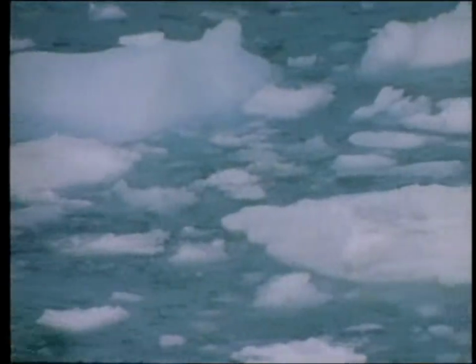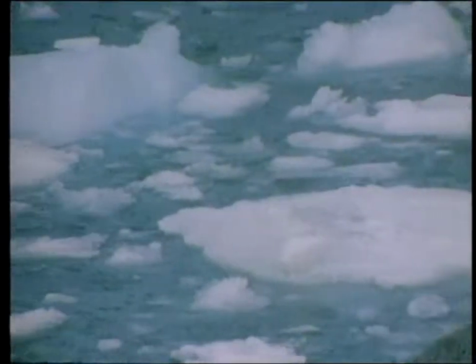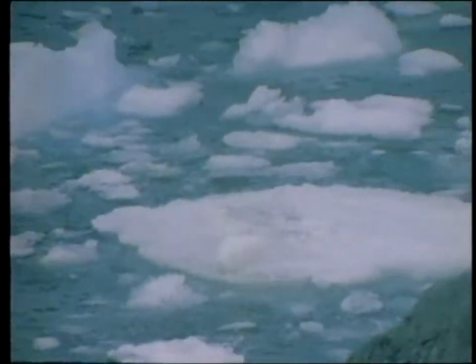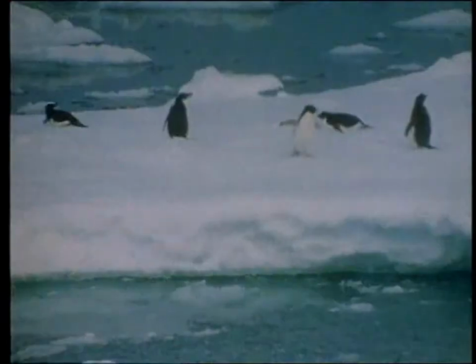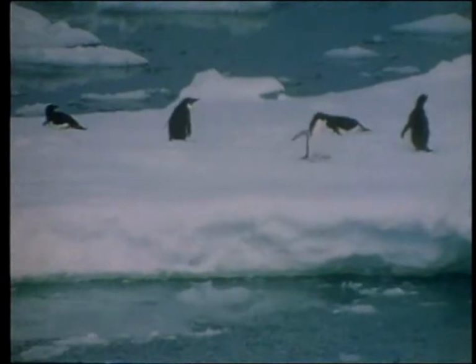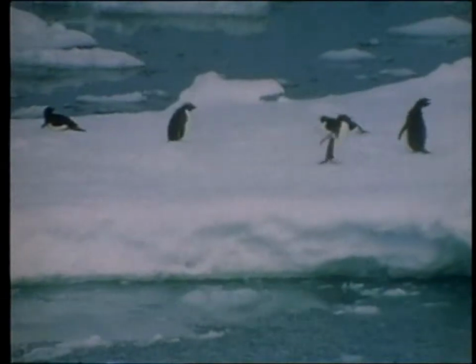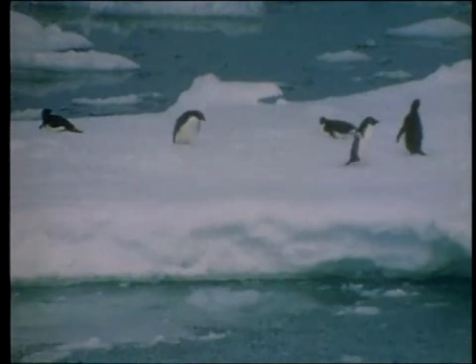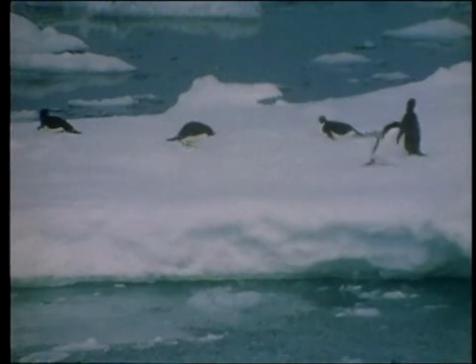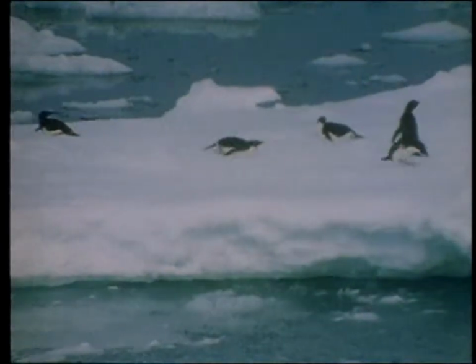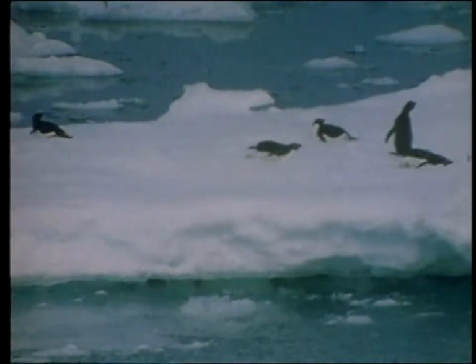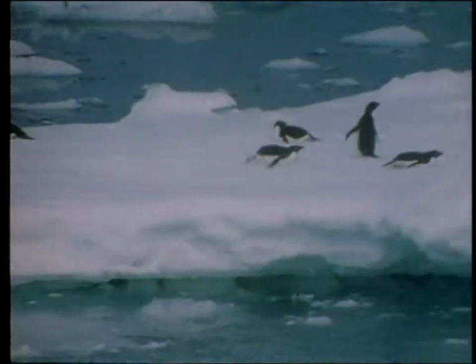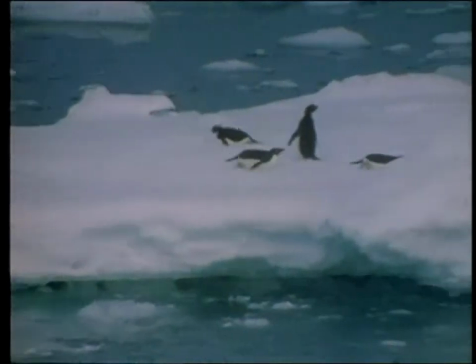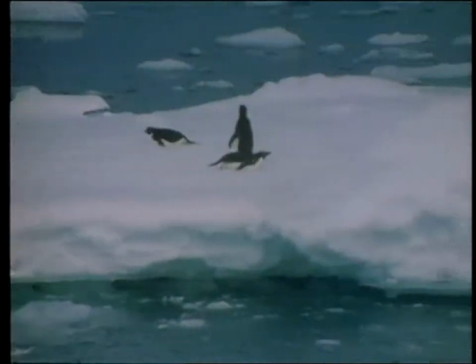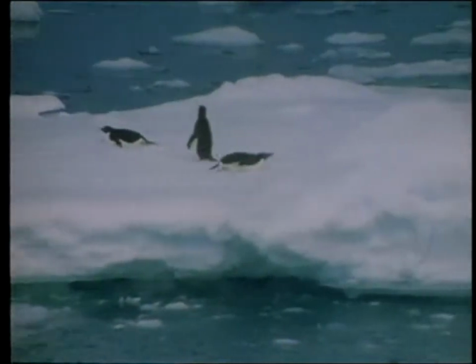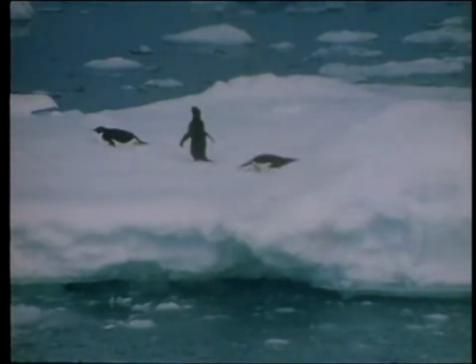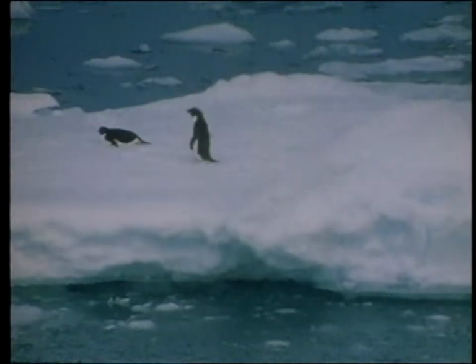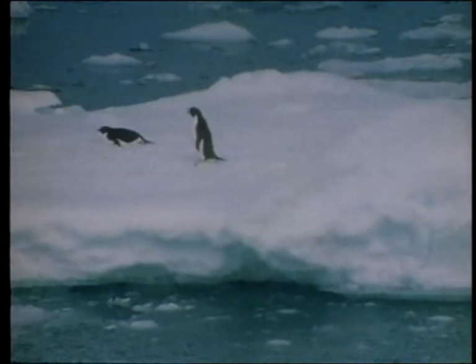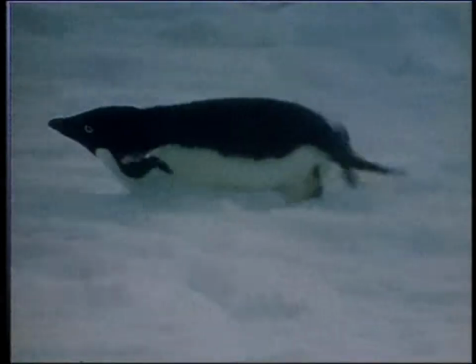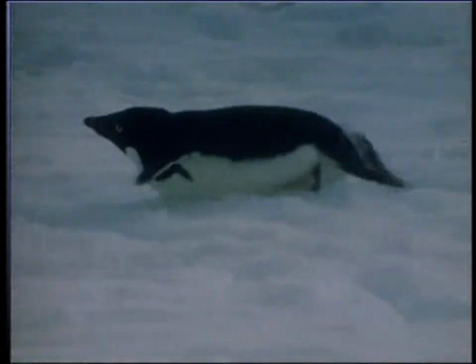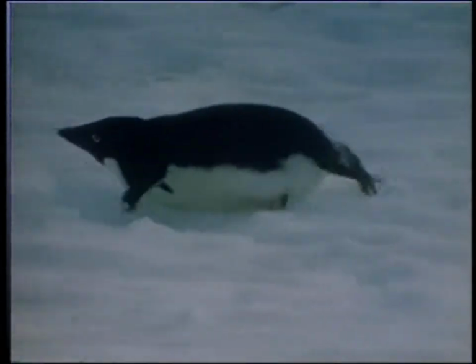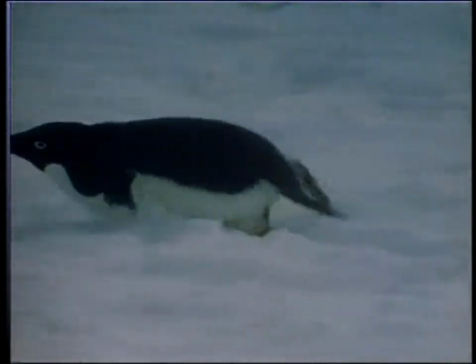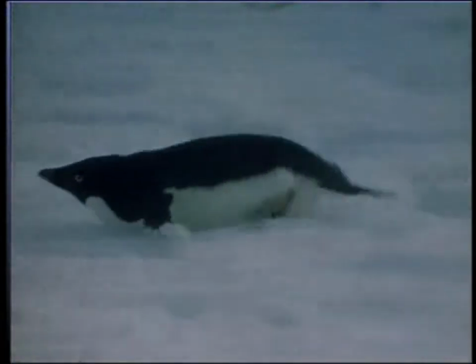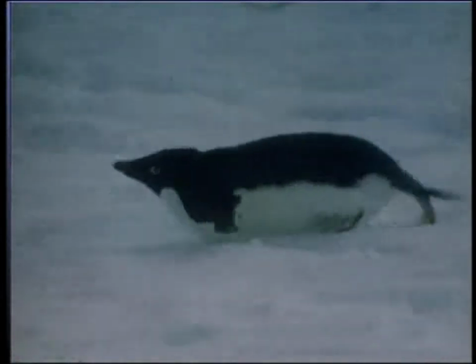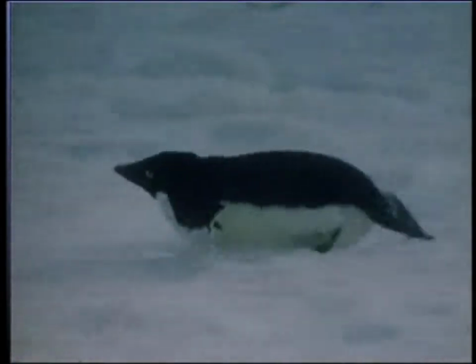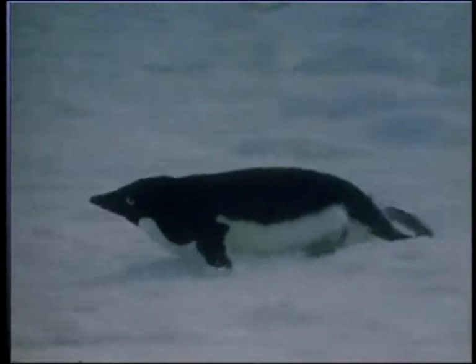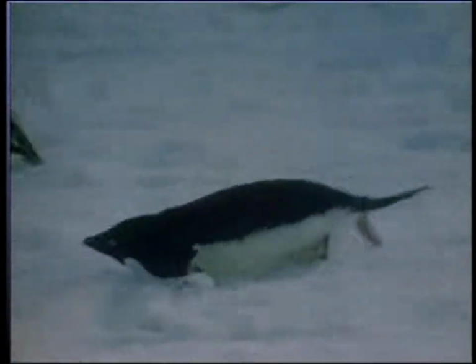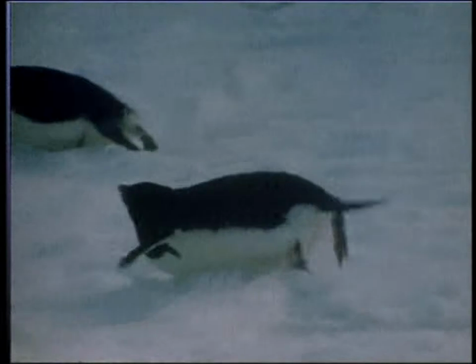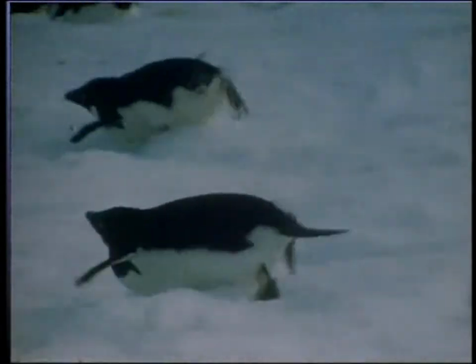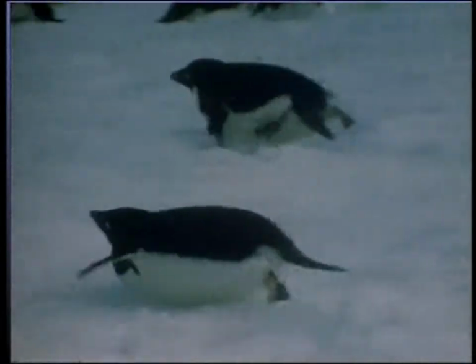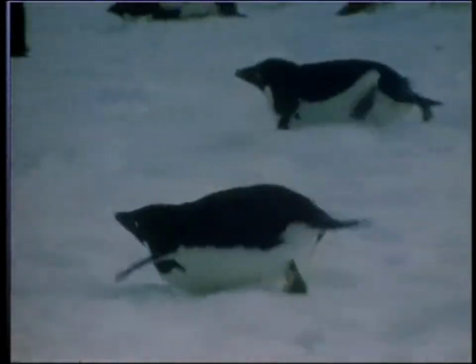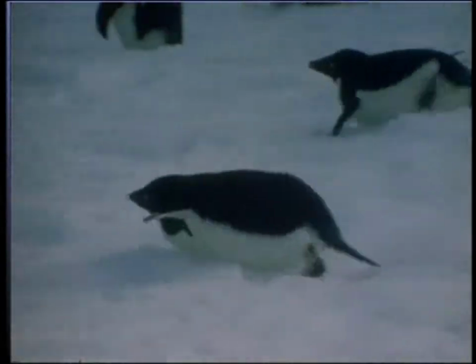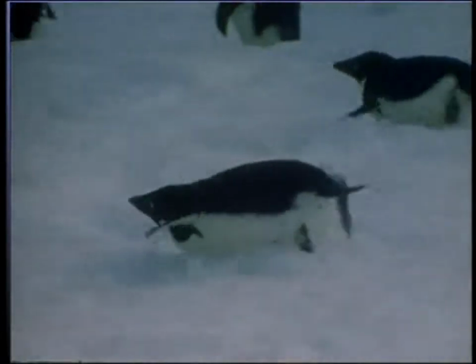The temperature in Antarctica, even in summer, rarely reaches more than one to two degrees centigrade. But even then, the penguins need to cool down. So to combine the practical with the enjoyable, they slide across the ice on their stomachs.